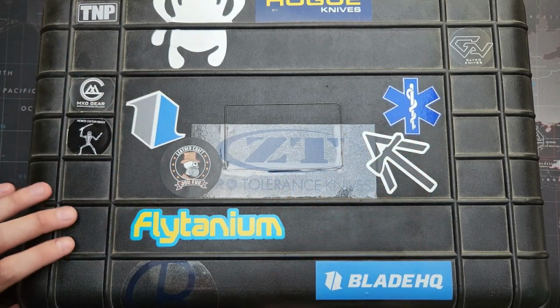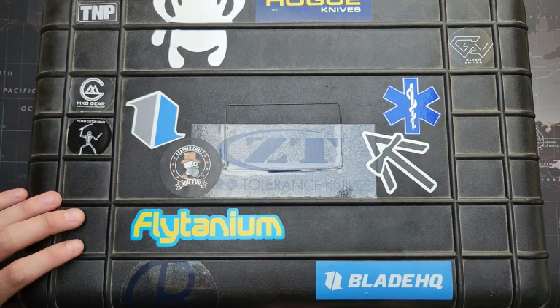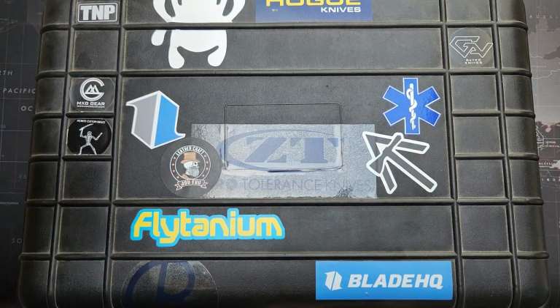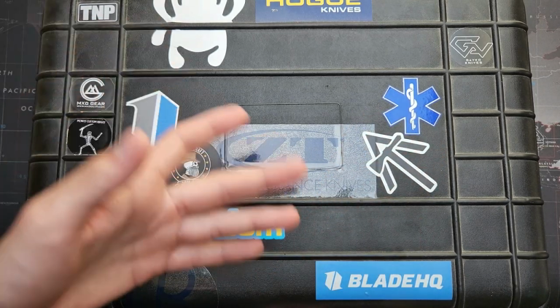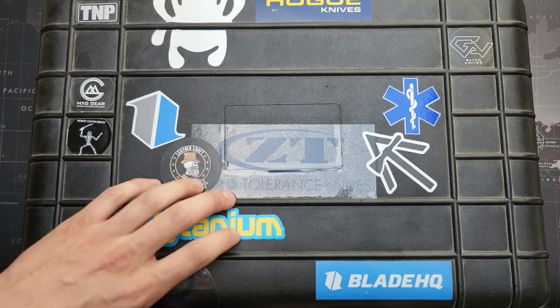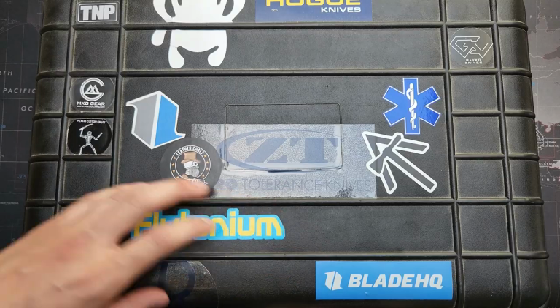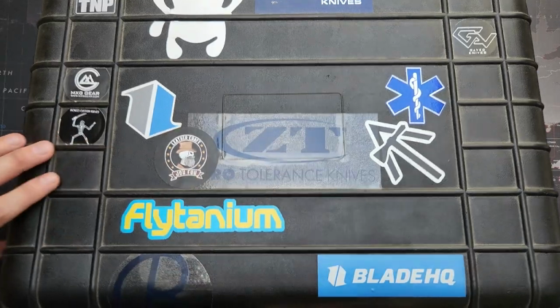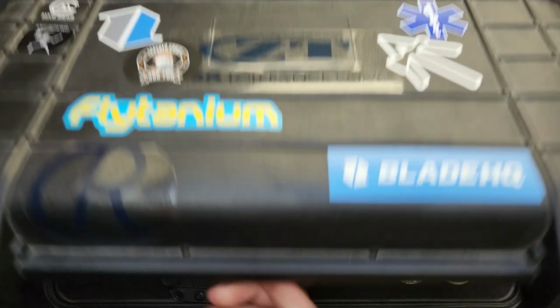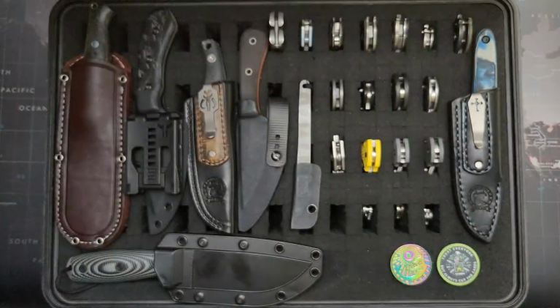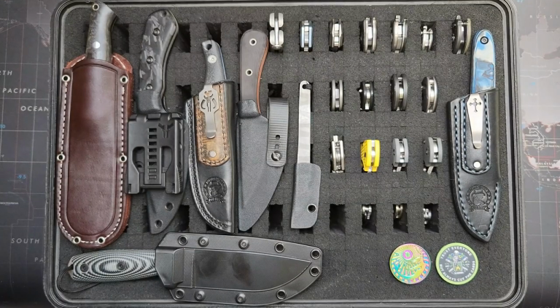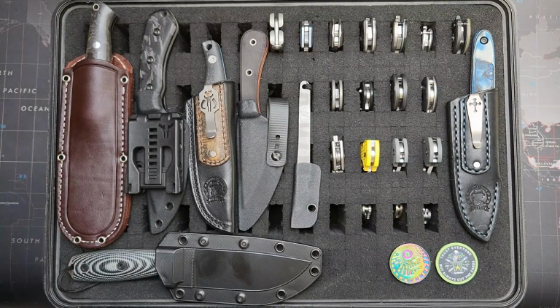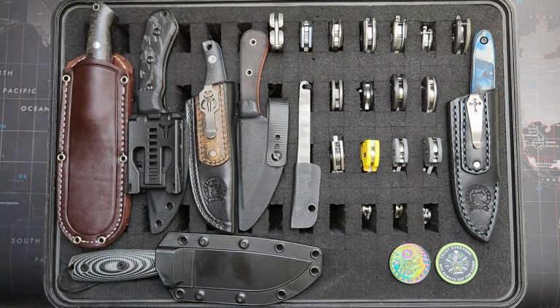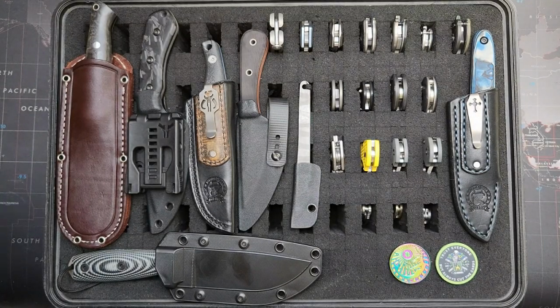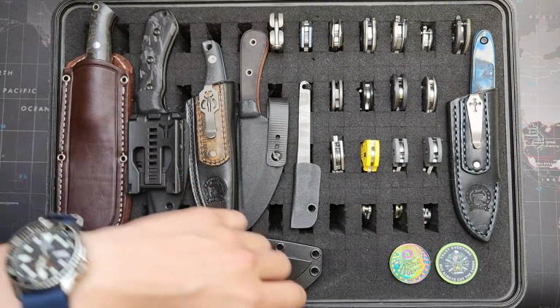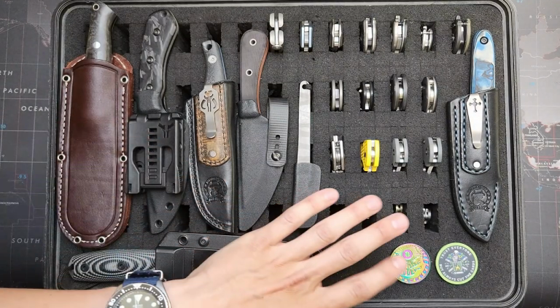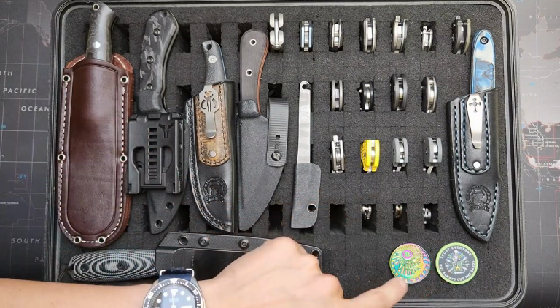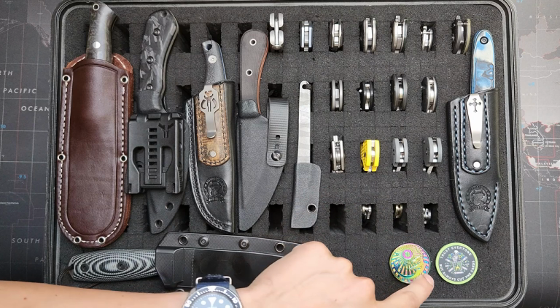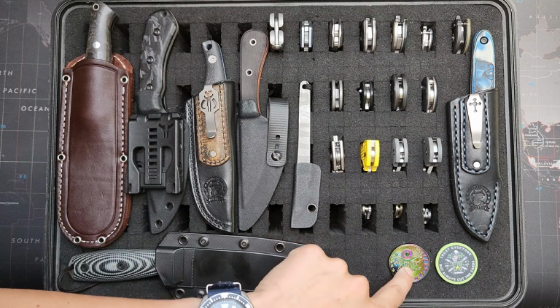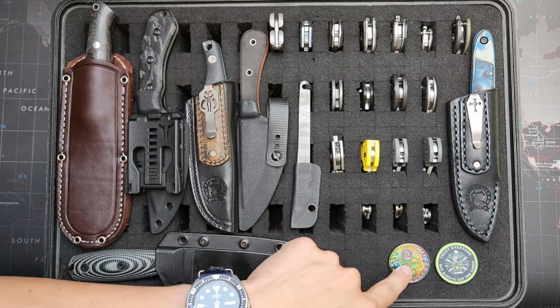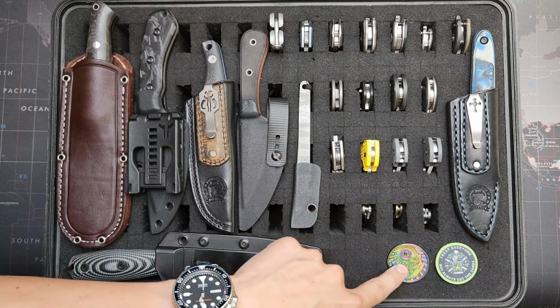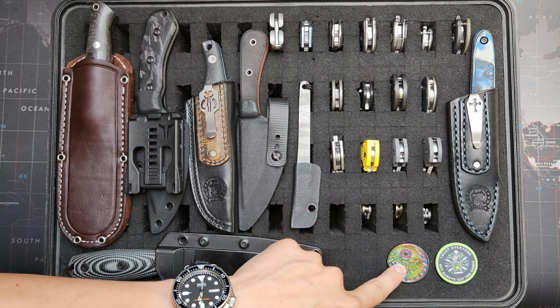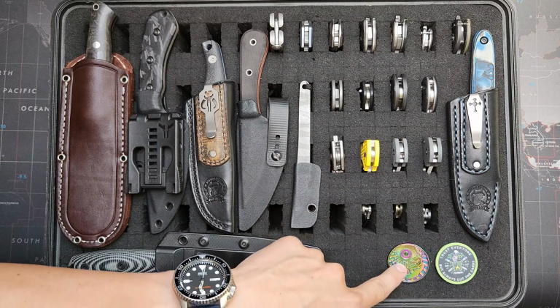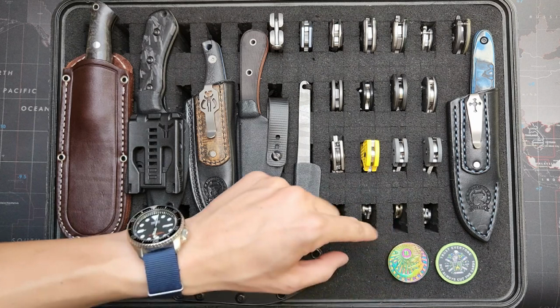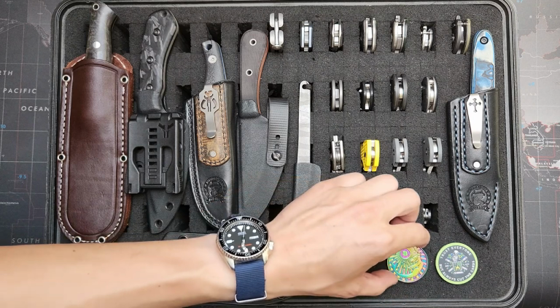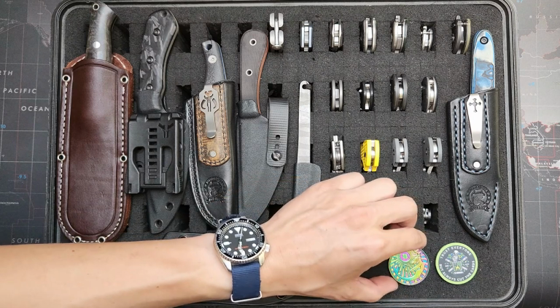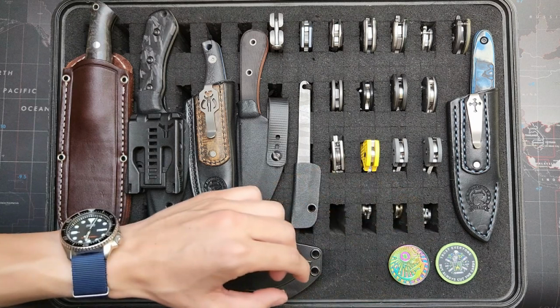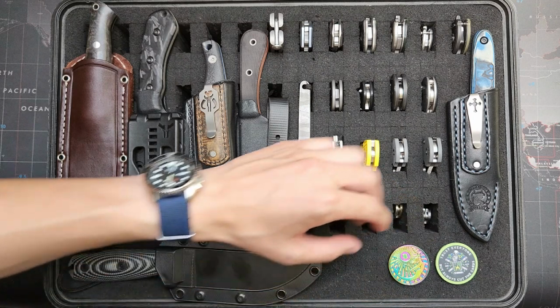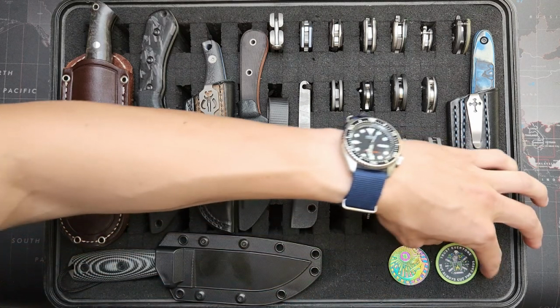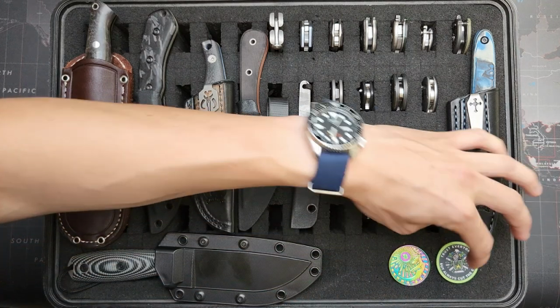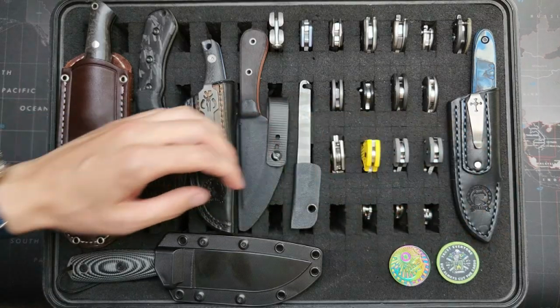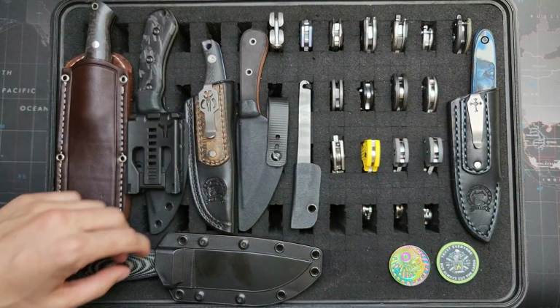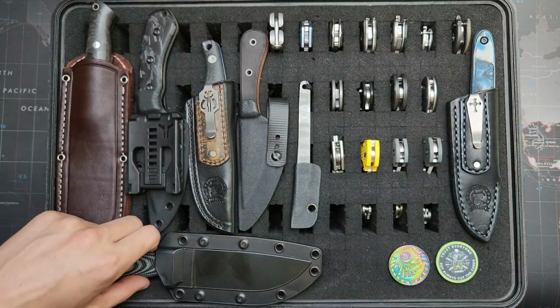I'd love to hear from you, or if you have any questions, comments, concerns. So I guess we'll get going — it's gonna take a minute to get through all these. First off, this is just a Blade HQ challenge coin with a mermaid on it. If you know the meme, you know the meme. Tie survival coin there.